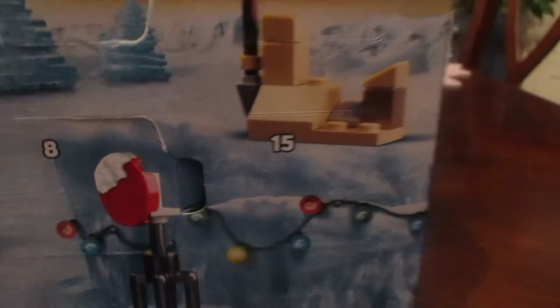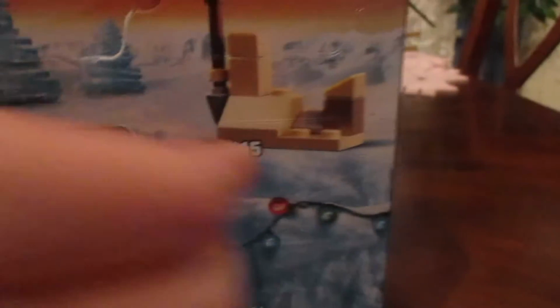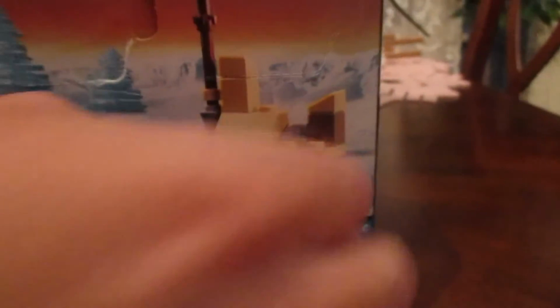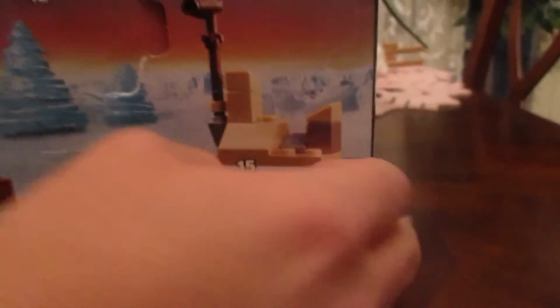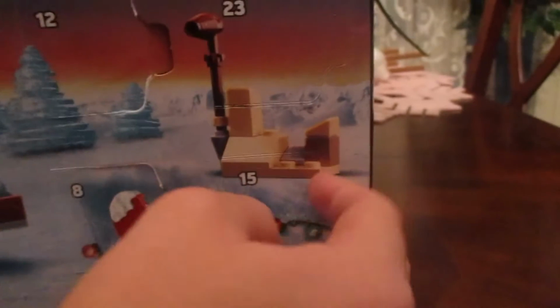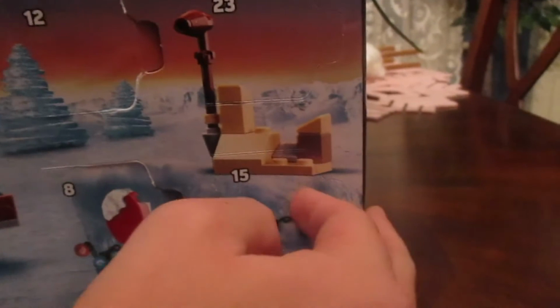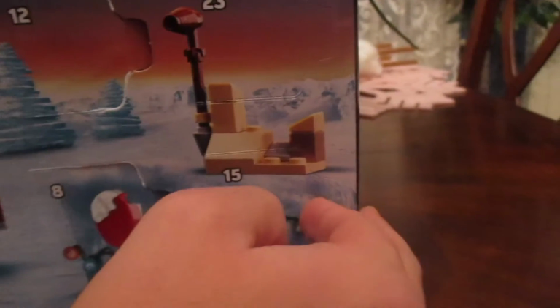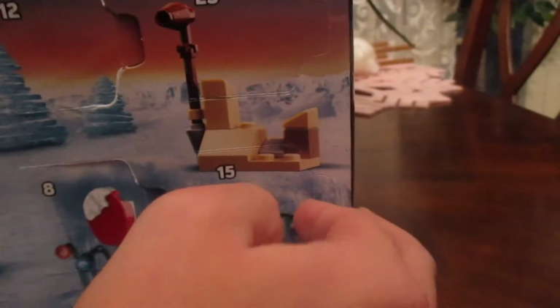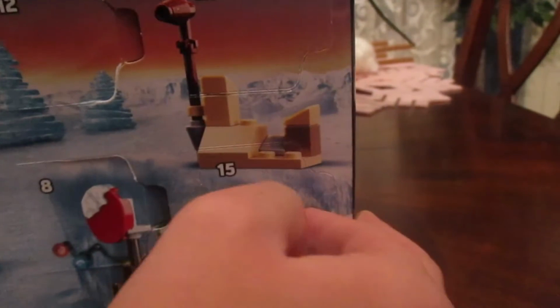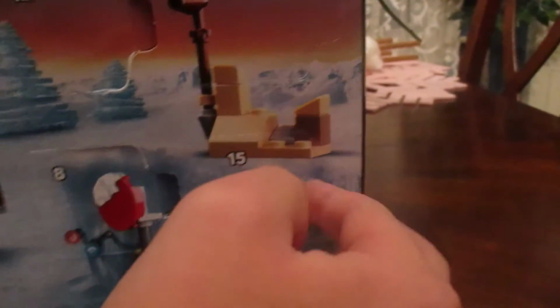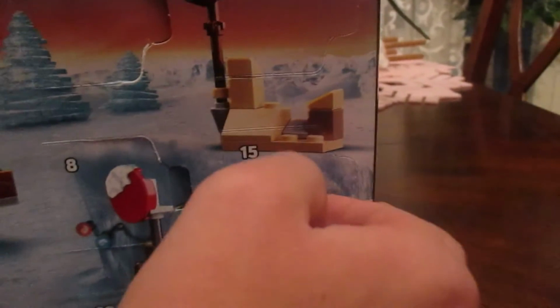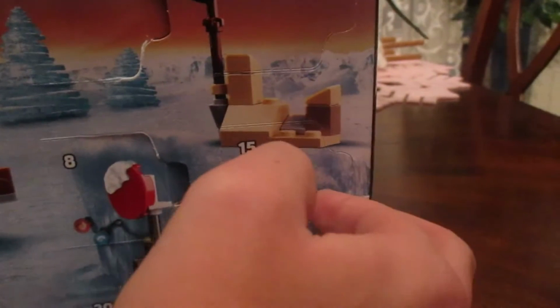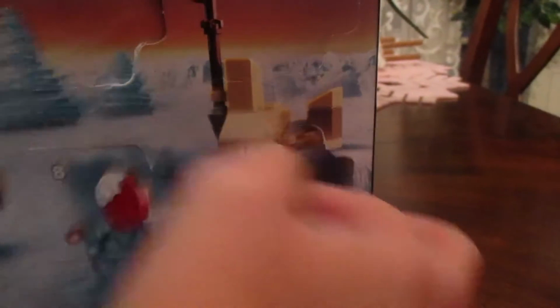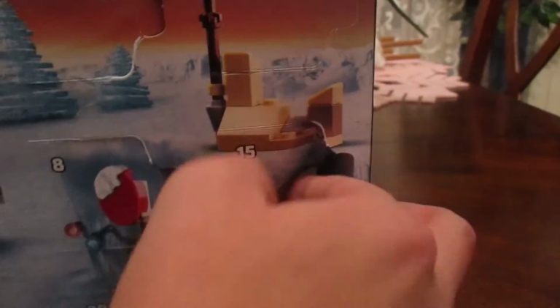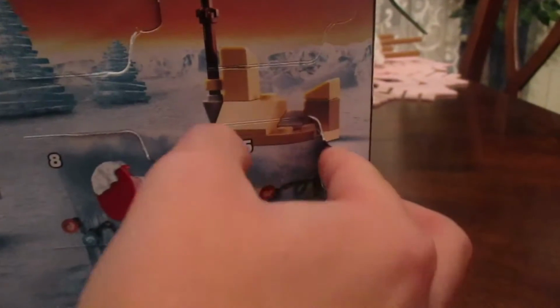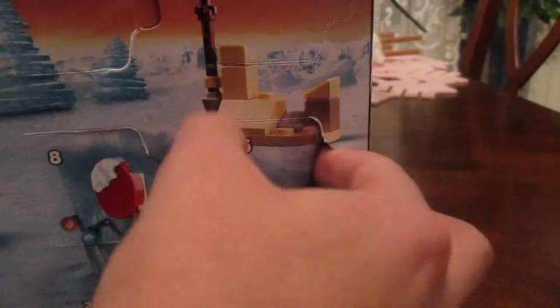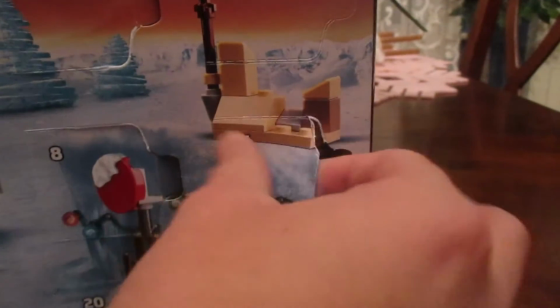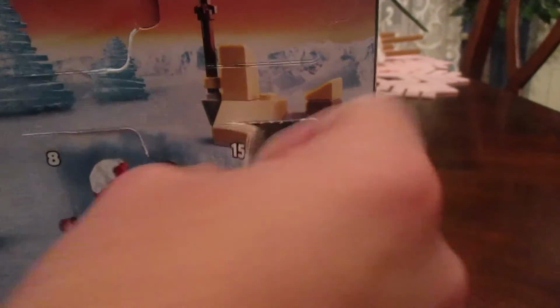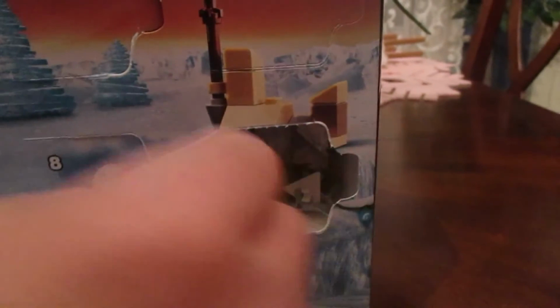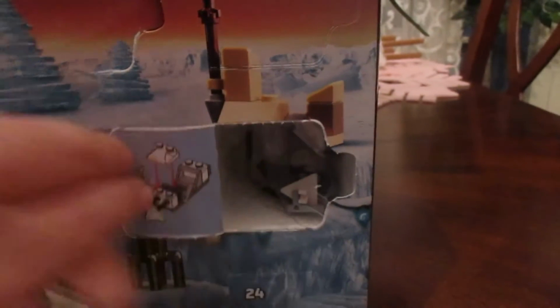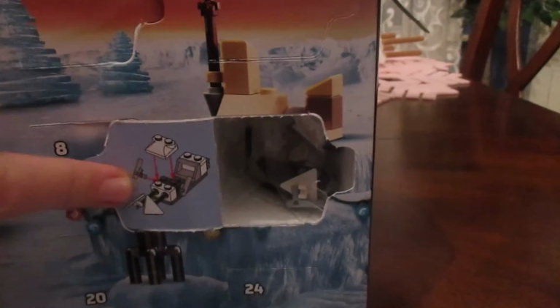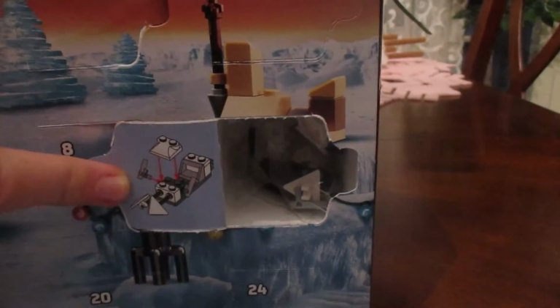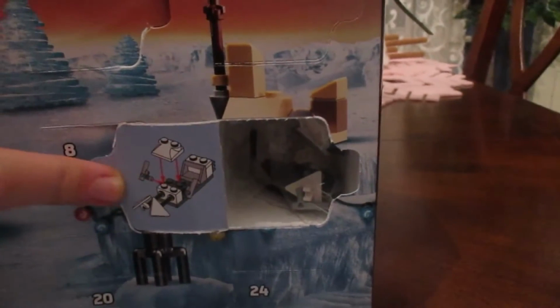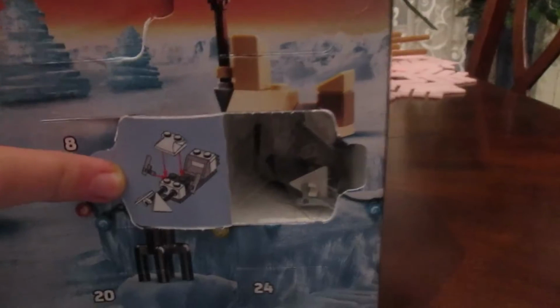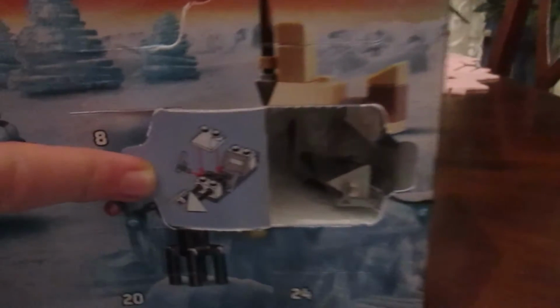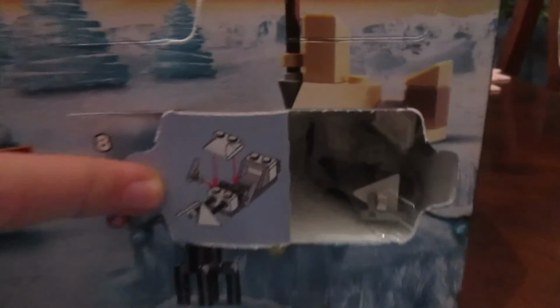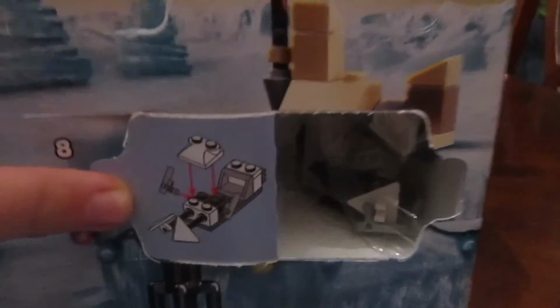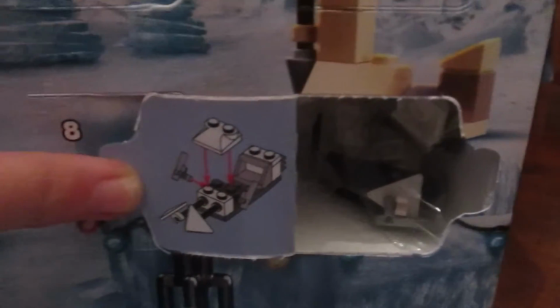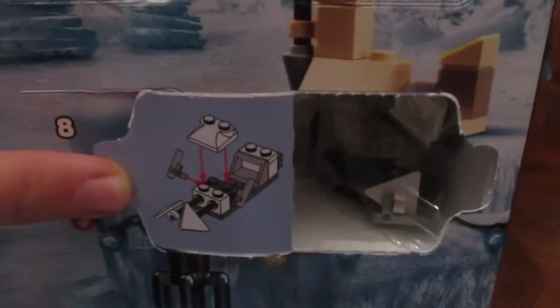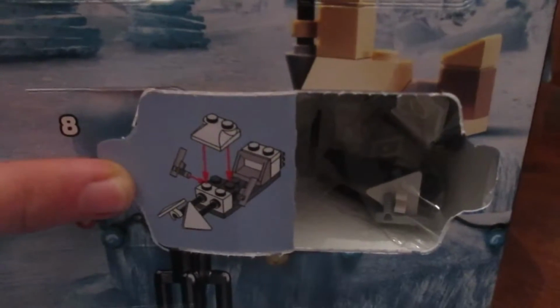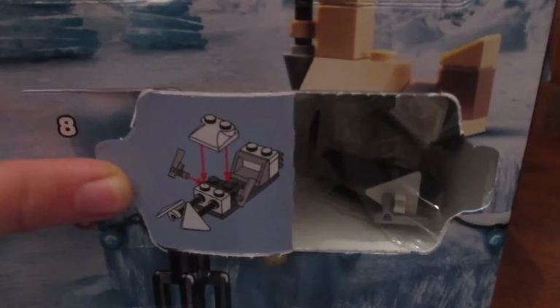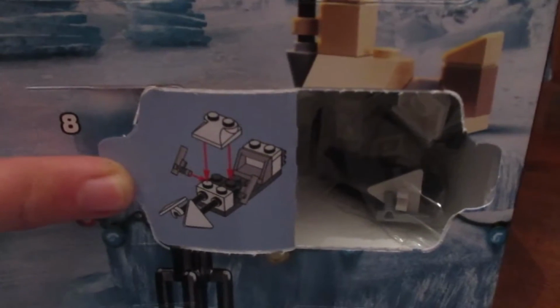We're going to — we're almost done, which is pretty friggin' wild. There we go. Kind of blended in. Alright, this one looks like a speeder bike.